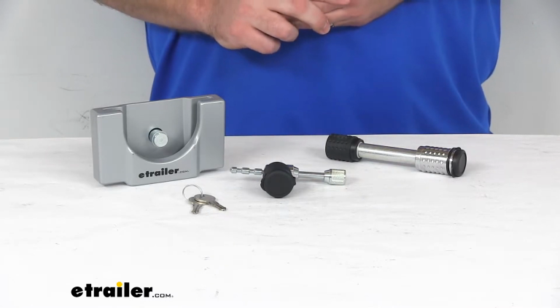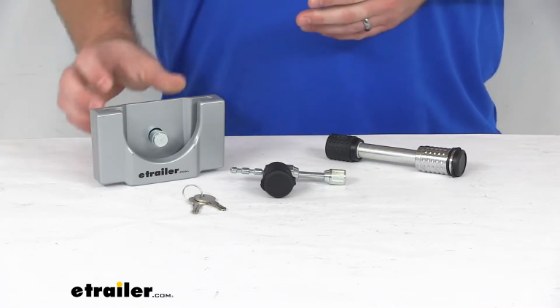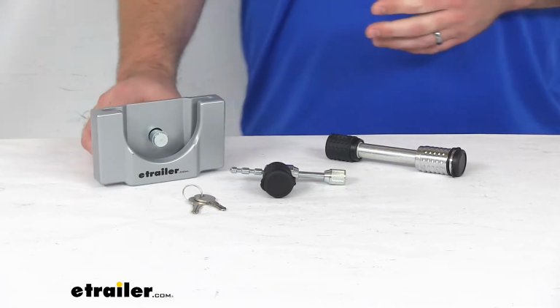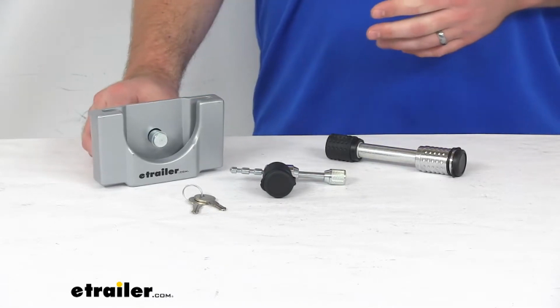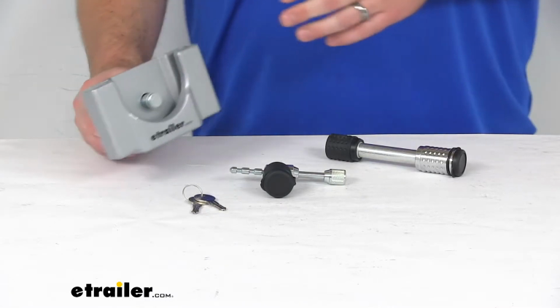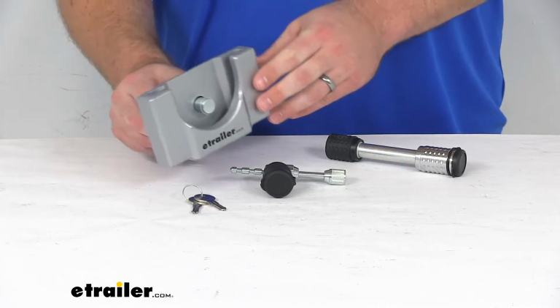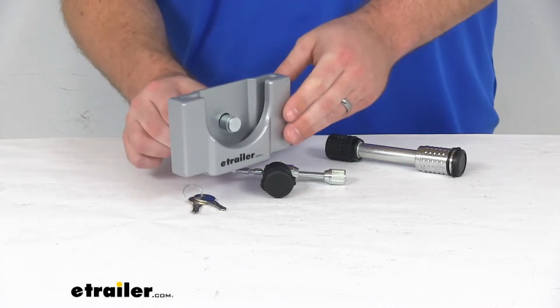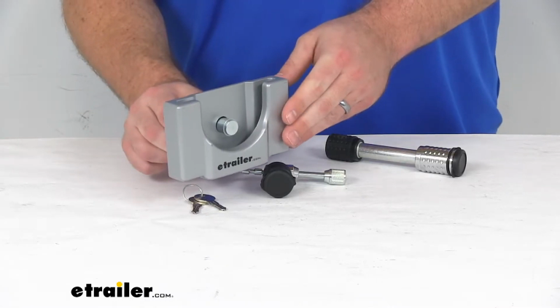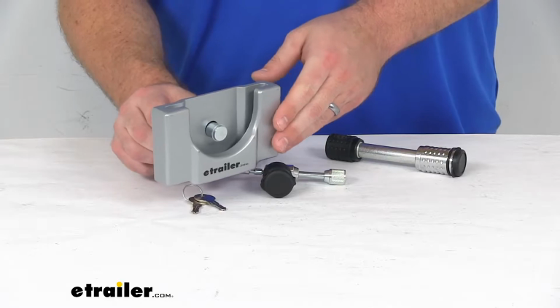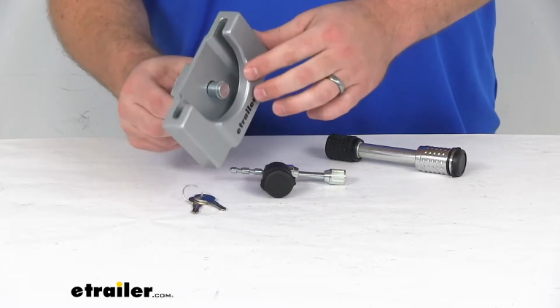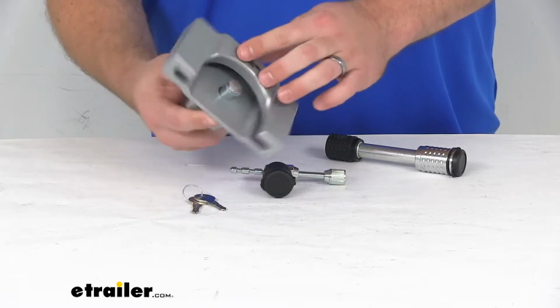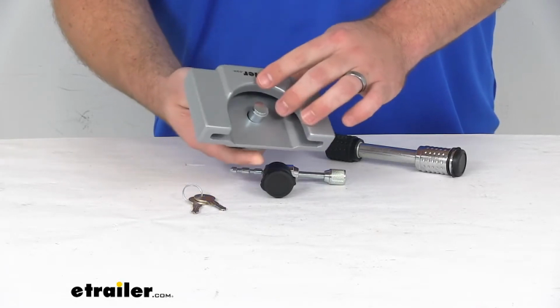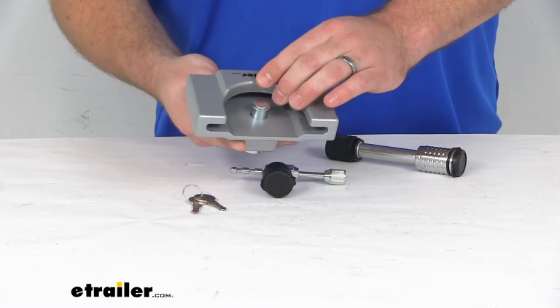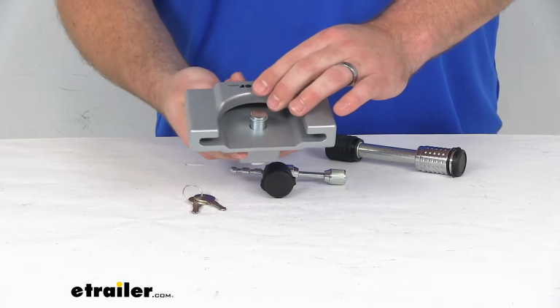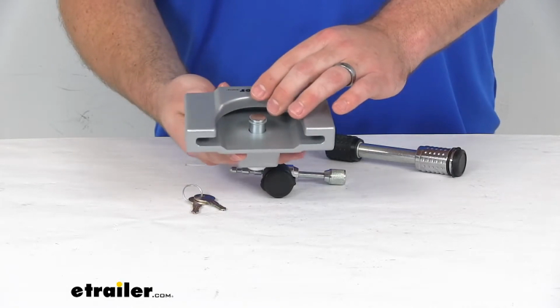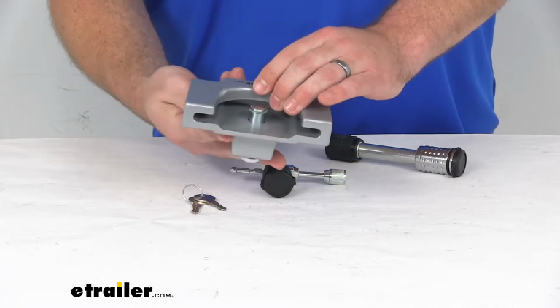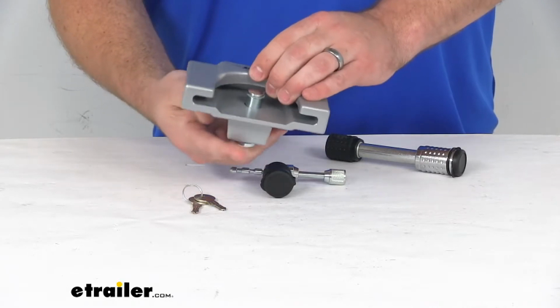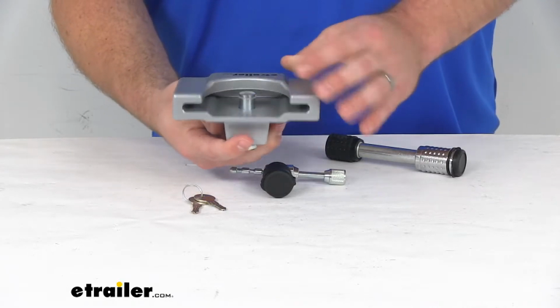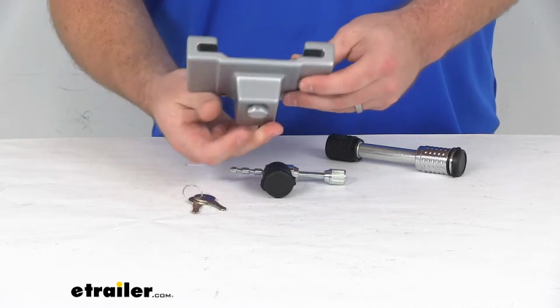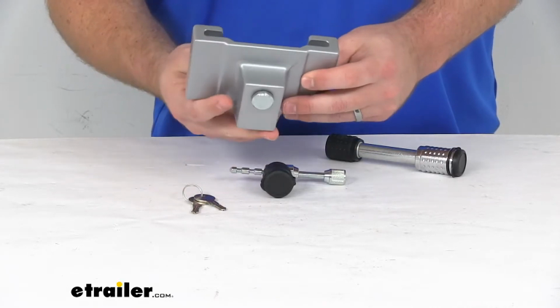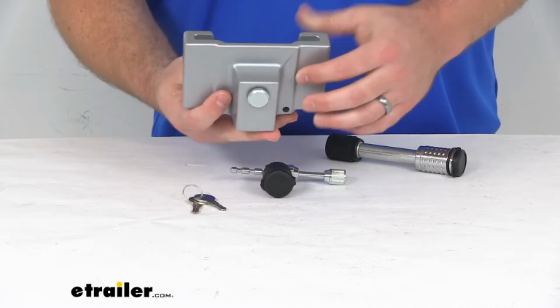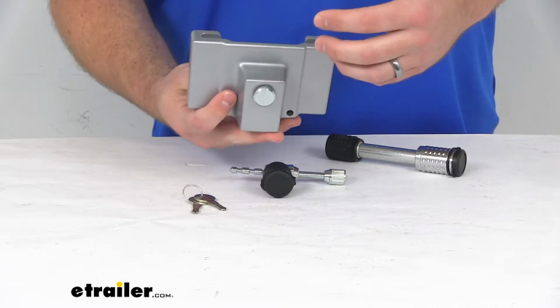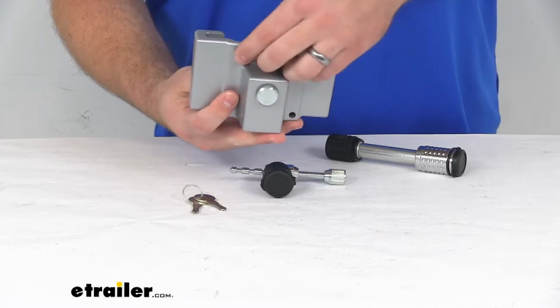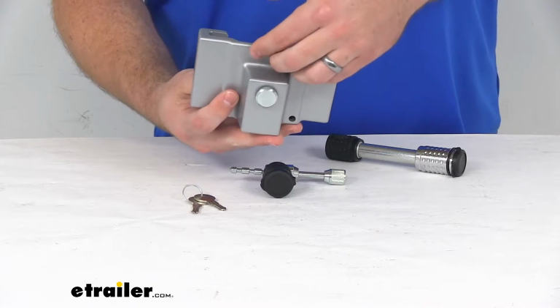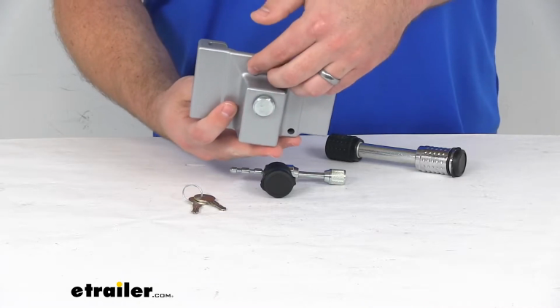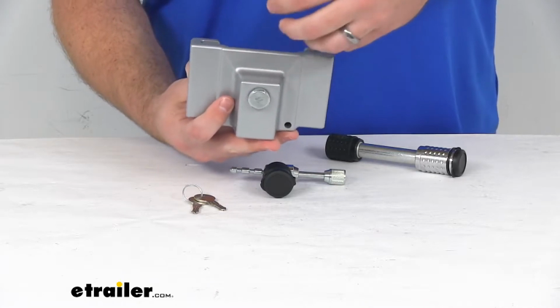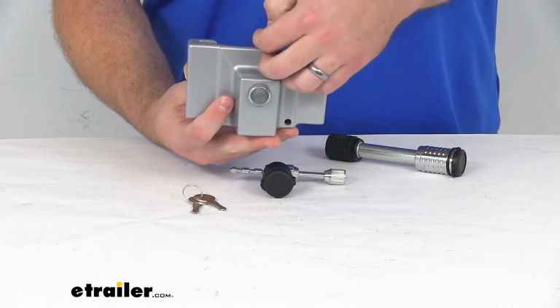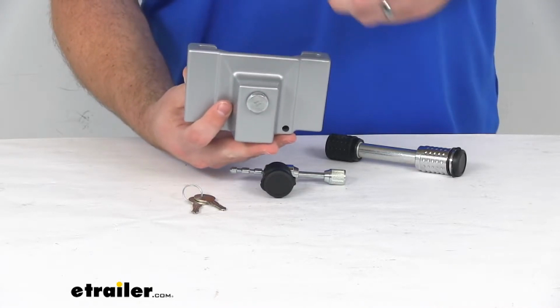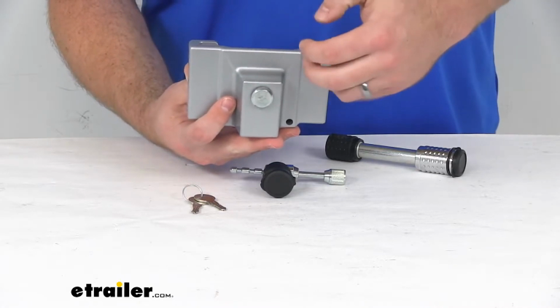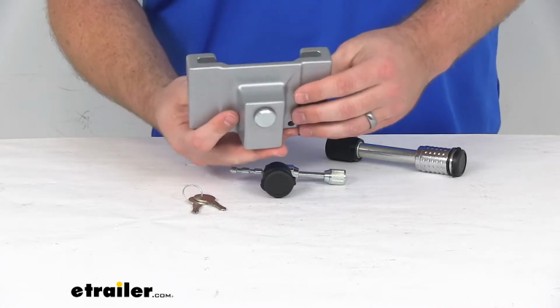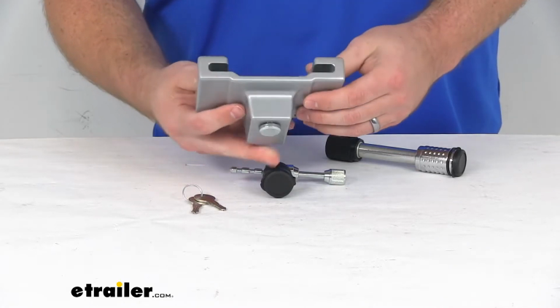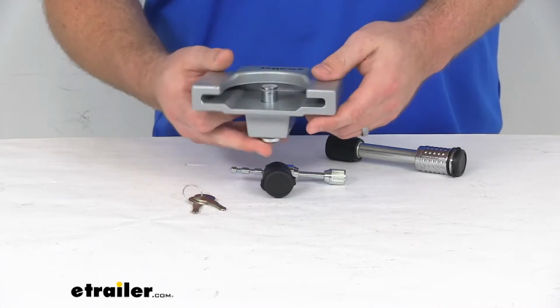You're going to get a coupler lock that fits over your coupler while it's not connected. This is going to help prevent anyone from inserting a ball into that coupler and driving off with your trailer.